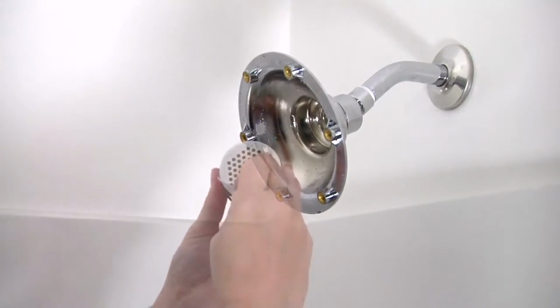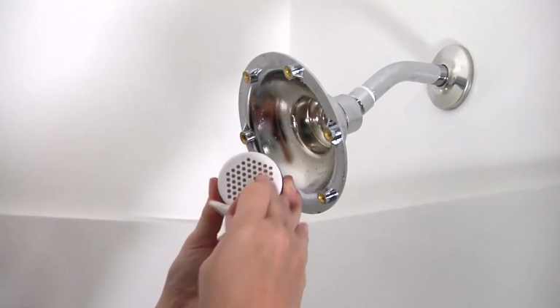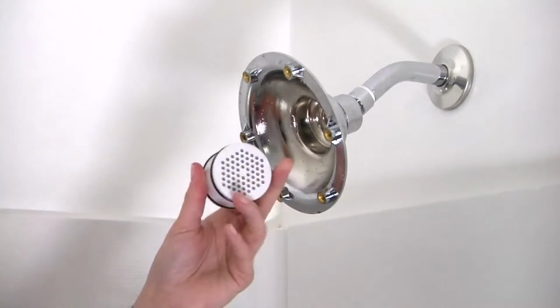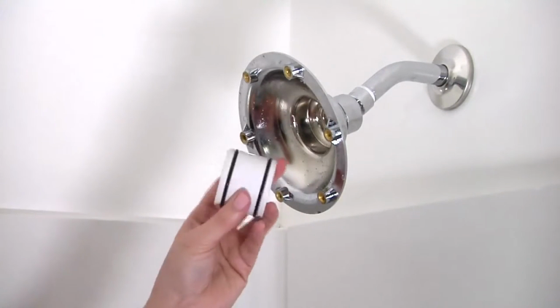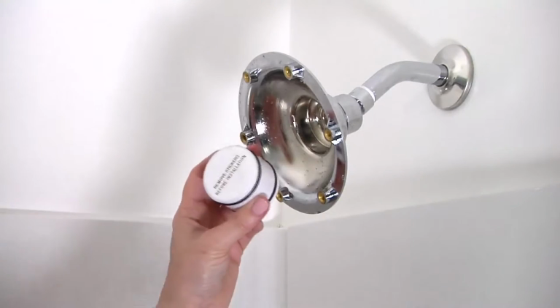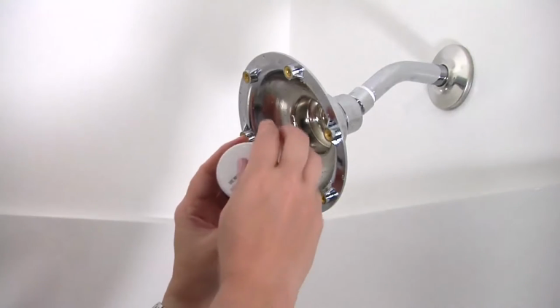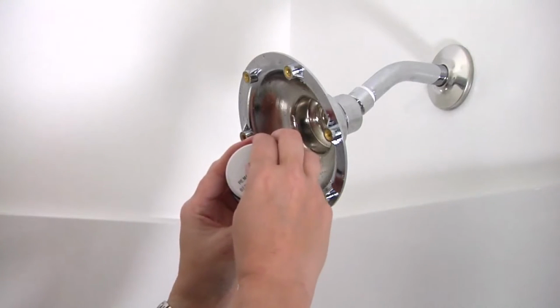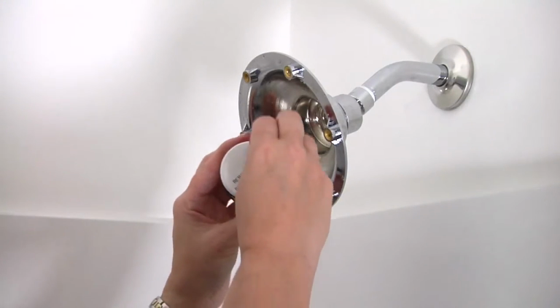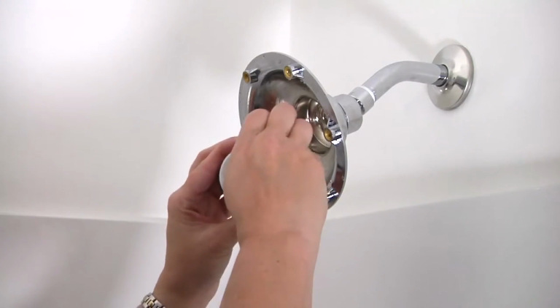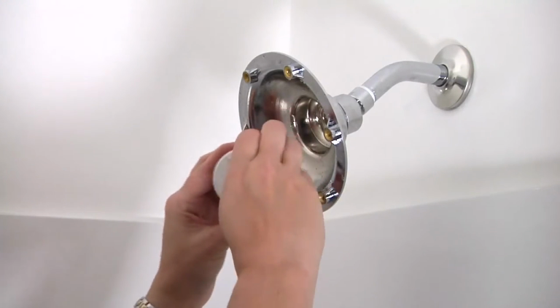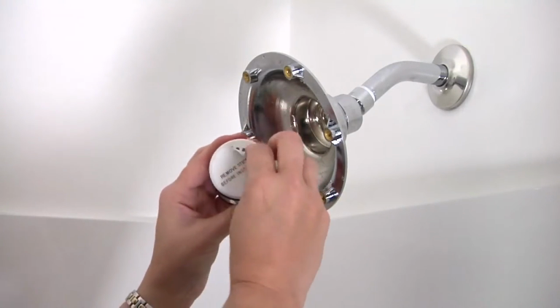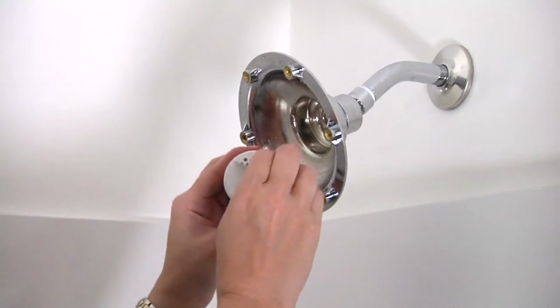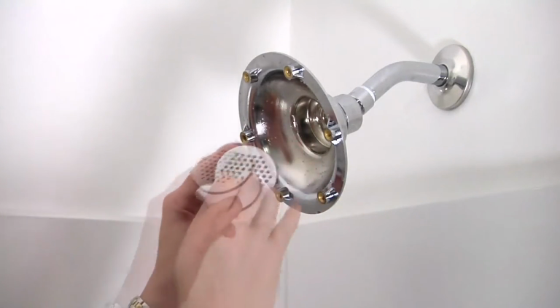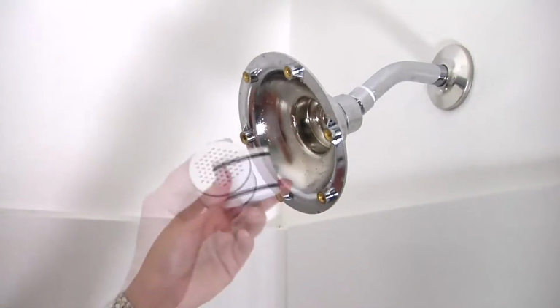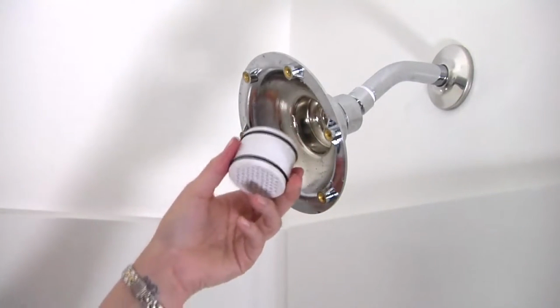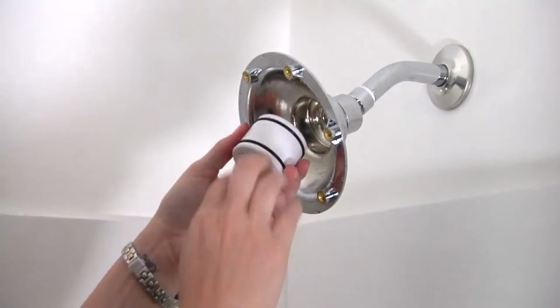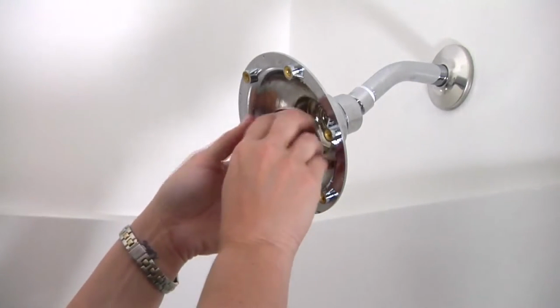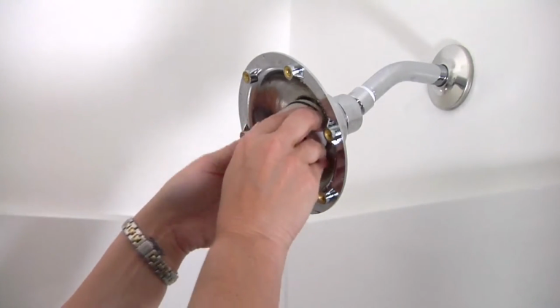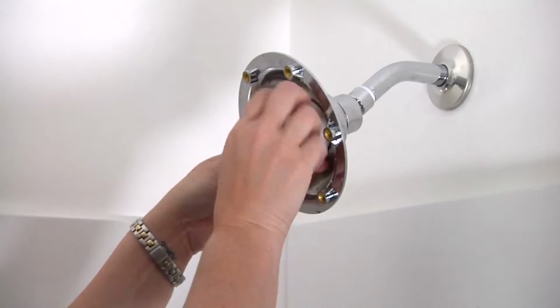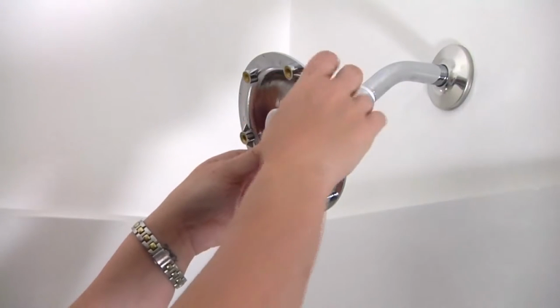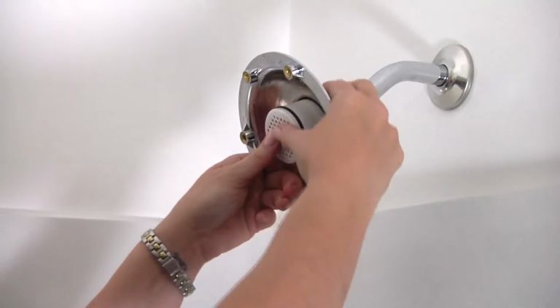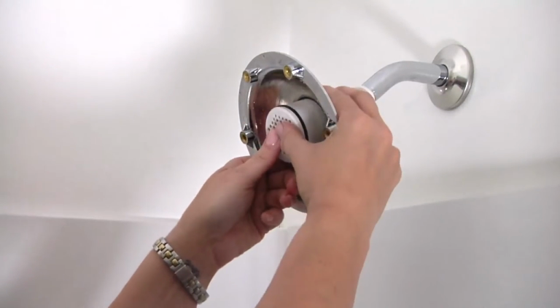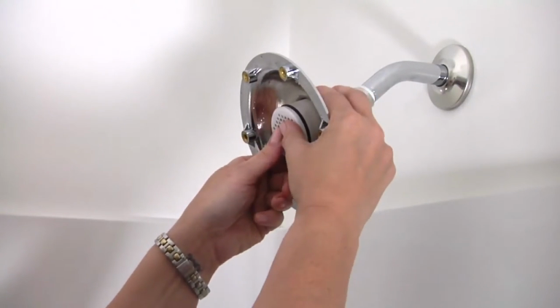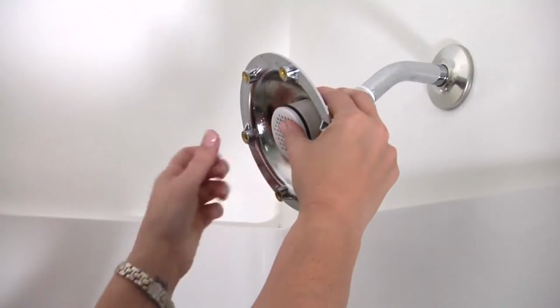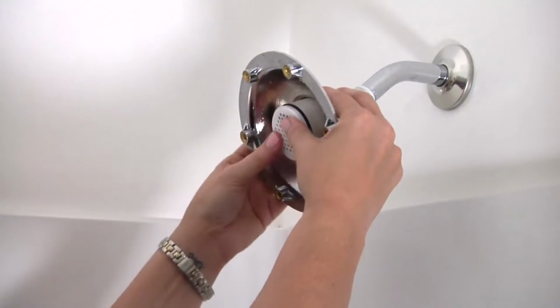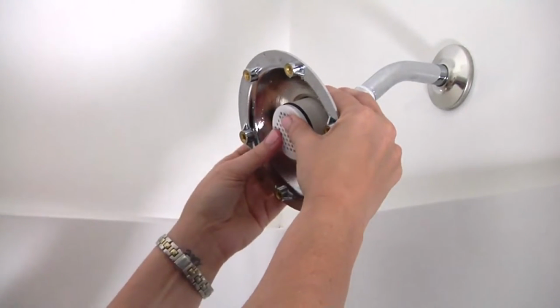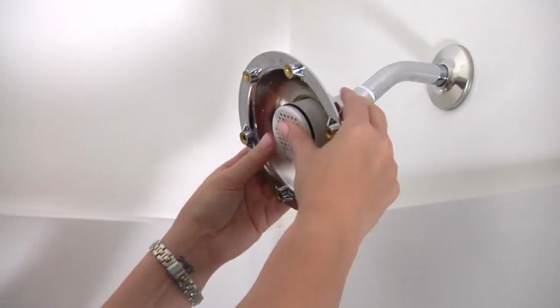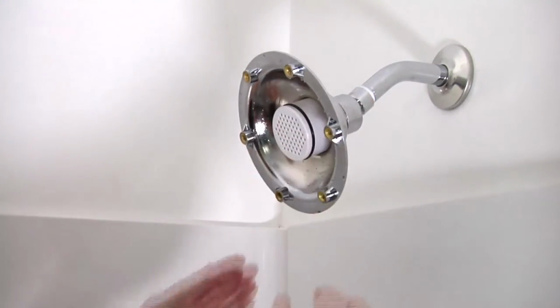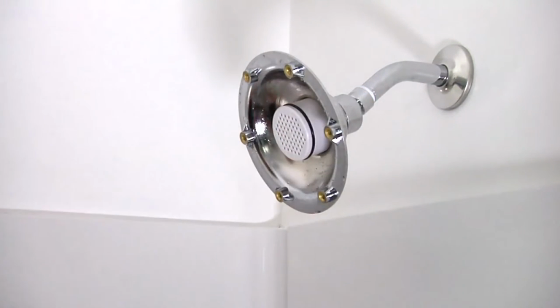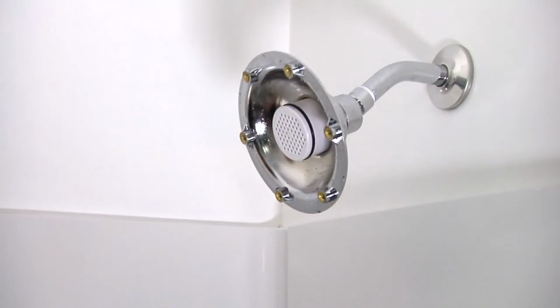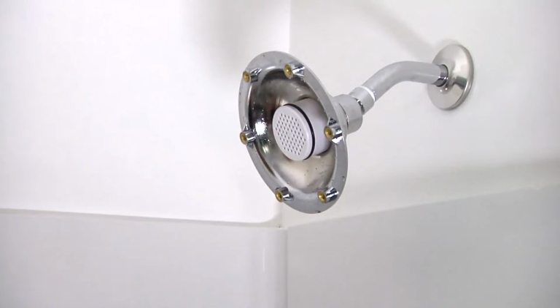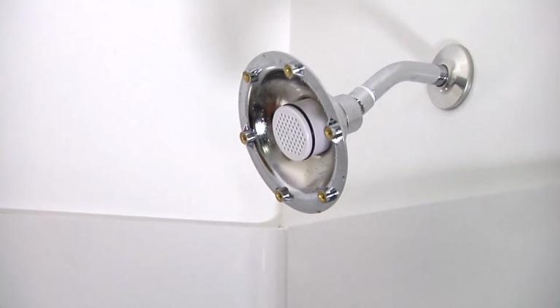Remove stickers from both sides of the cartridge before installing. Insert the cartridge into the back base of the showerhead, pushing the cartridge down into the cavity until firmly seated.